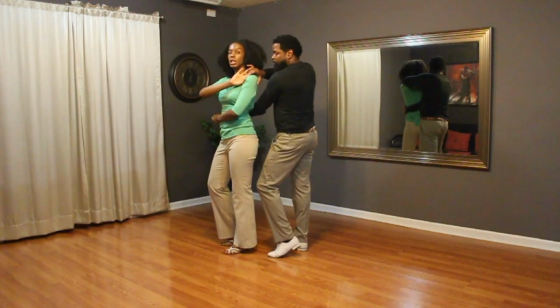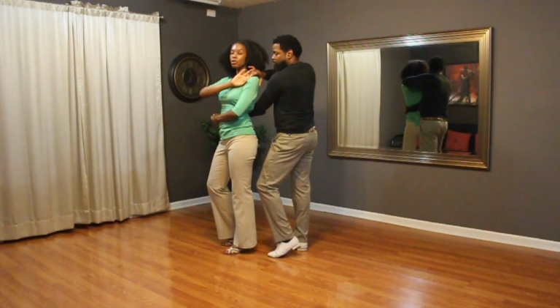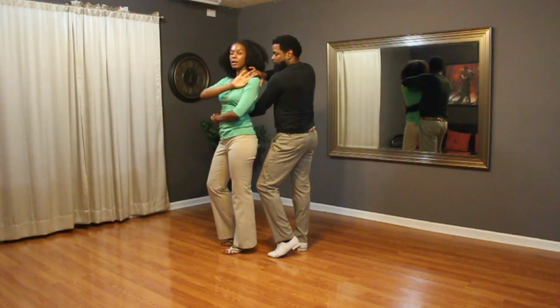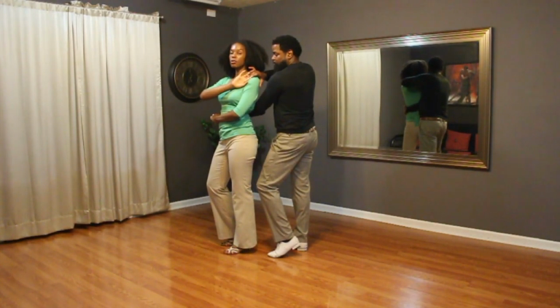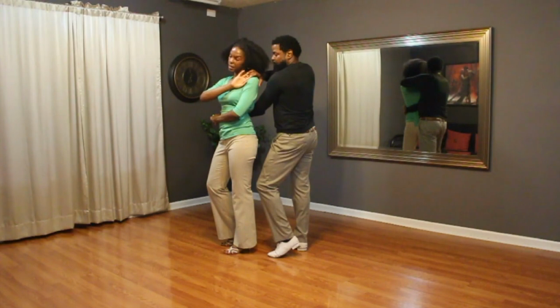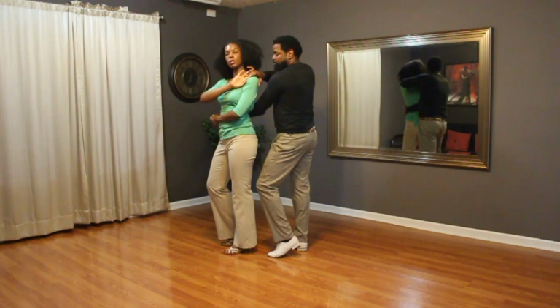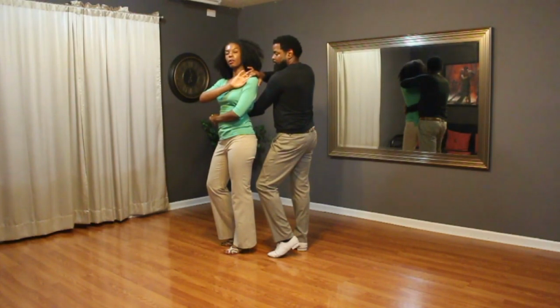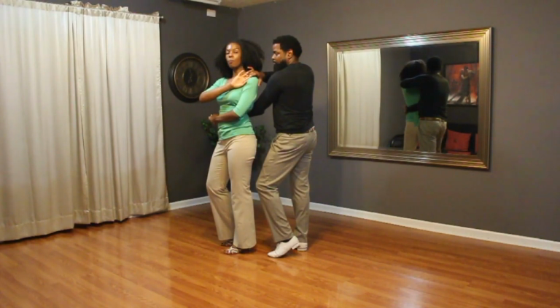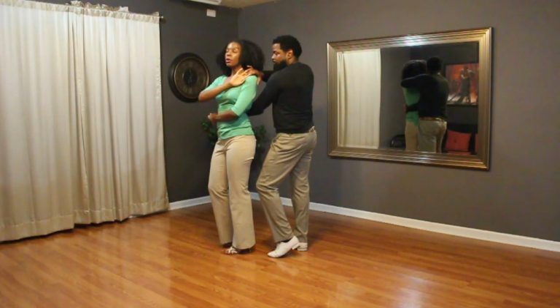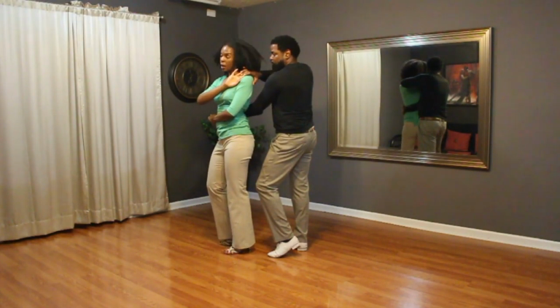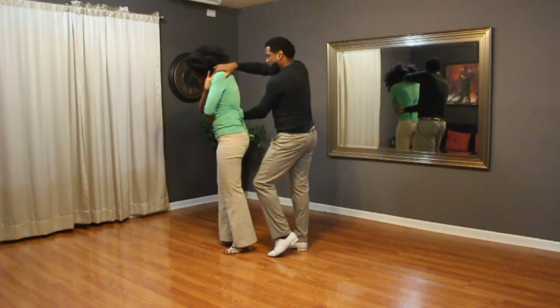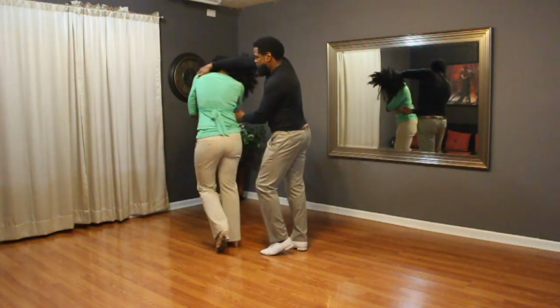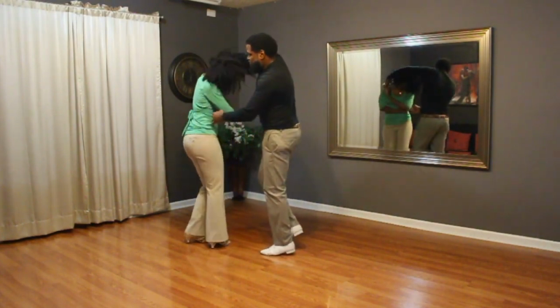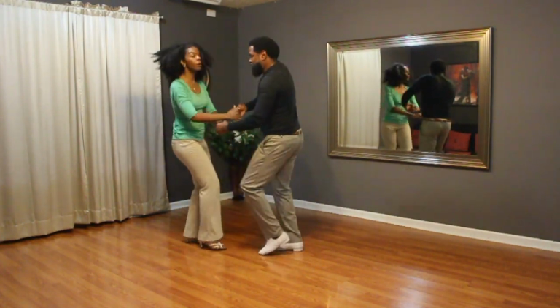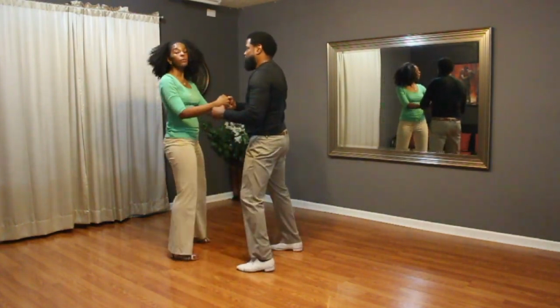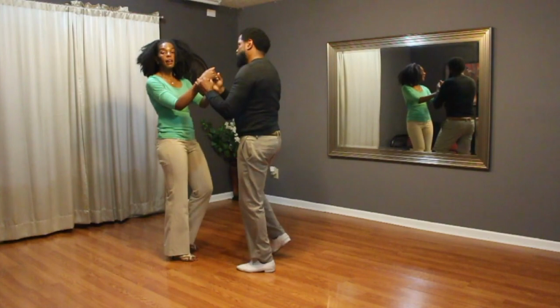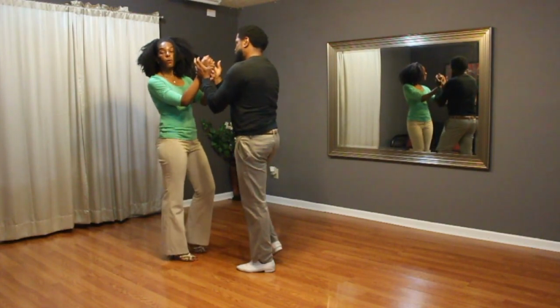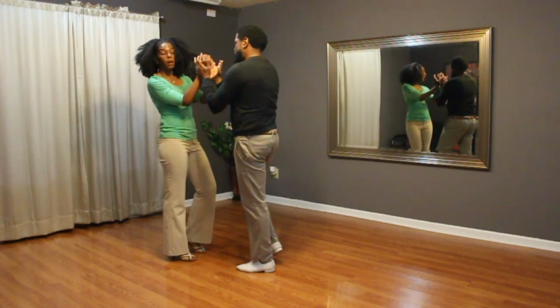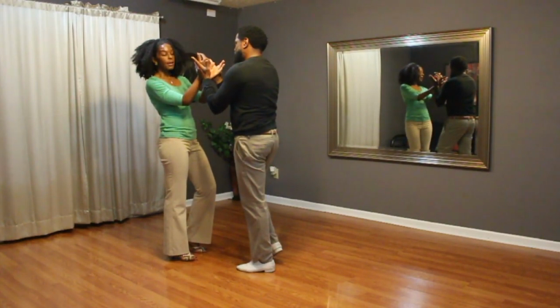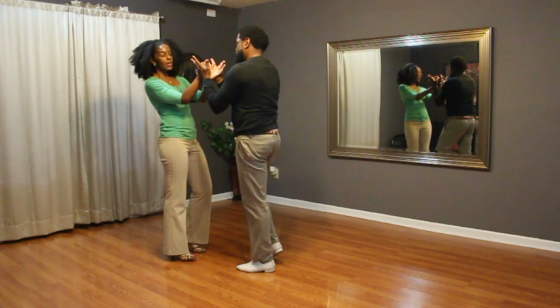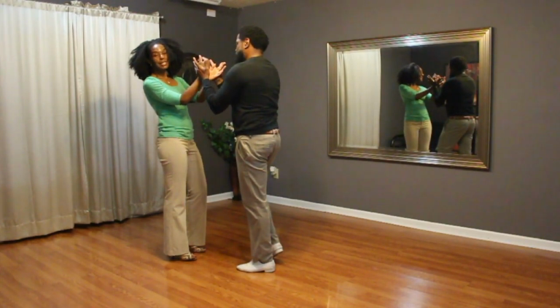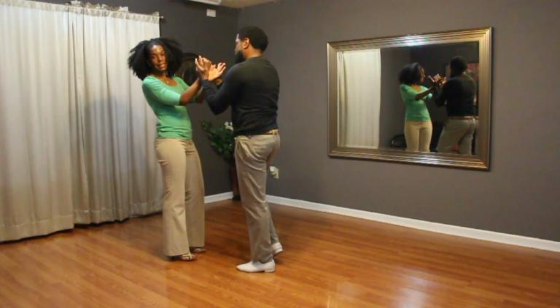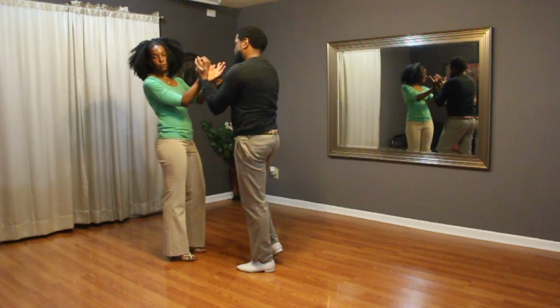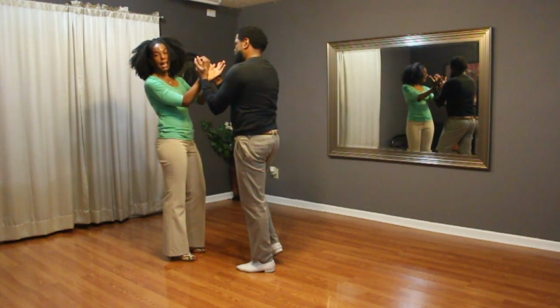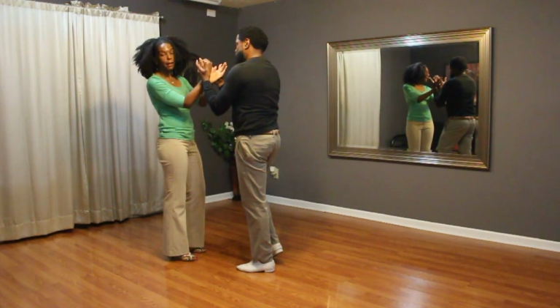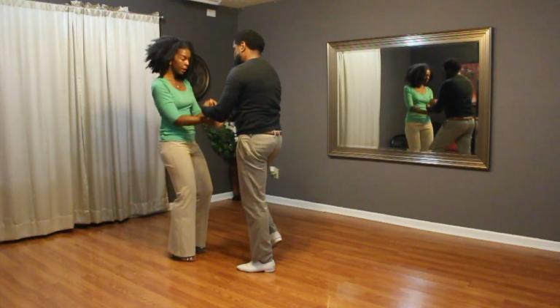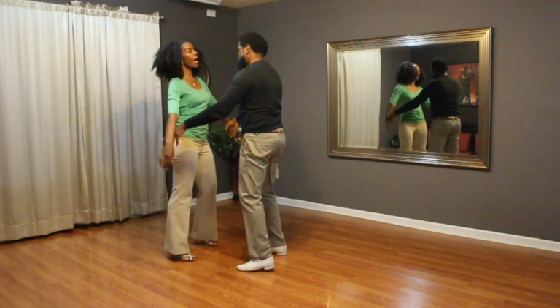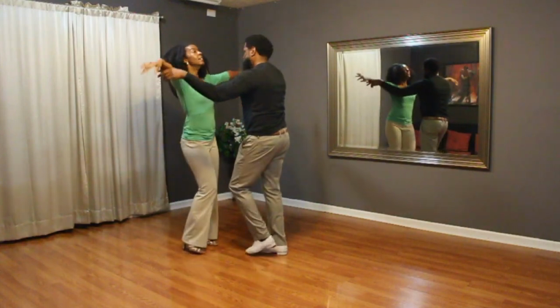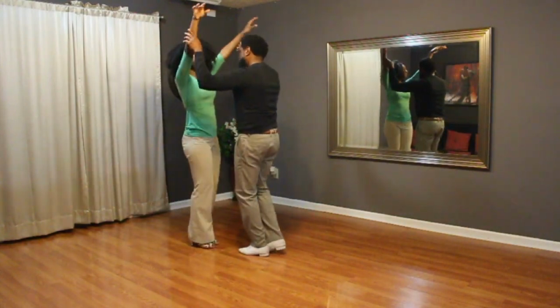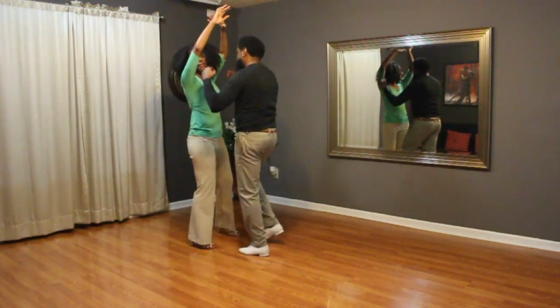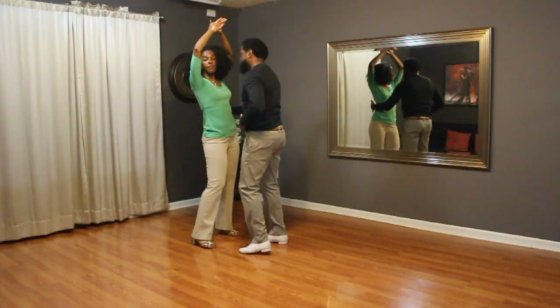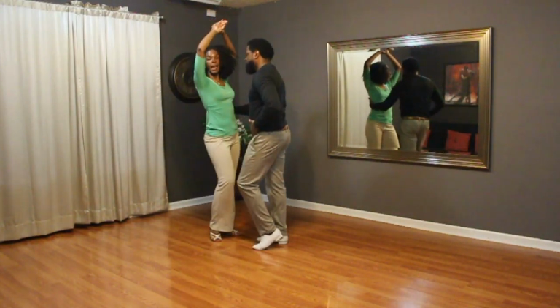You're going to lead the shoulder down so the lady's going to do a neck roll. Going one, two, three, four. Bring your fingers inside the lady's ribs. Hands up. Five, six, waist seven, eight.